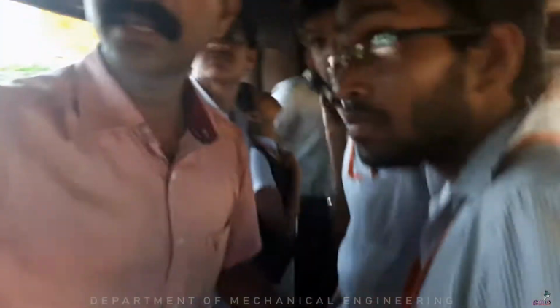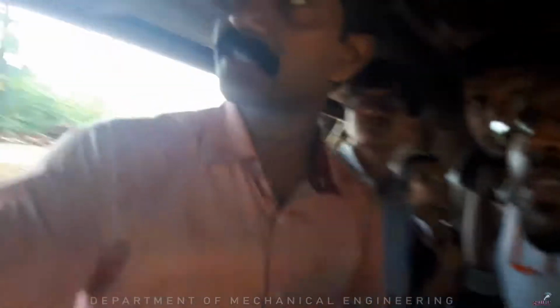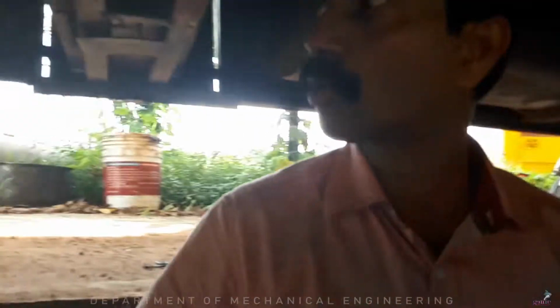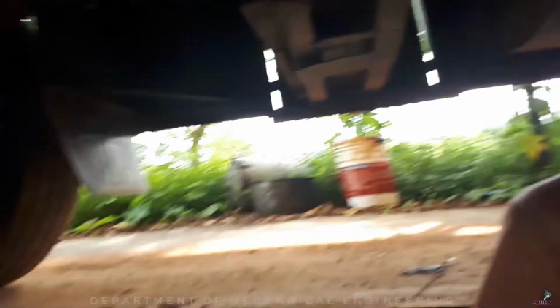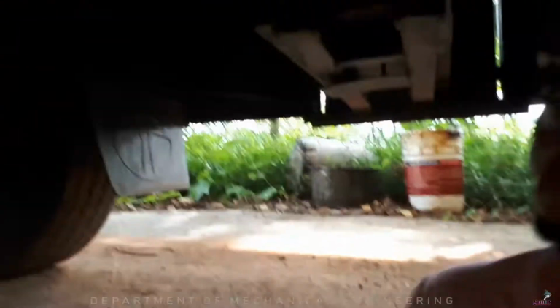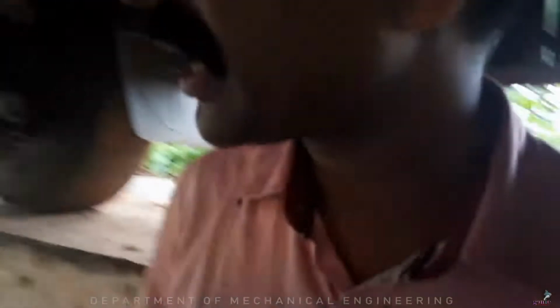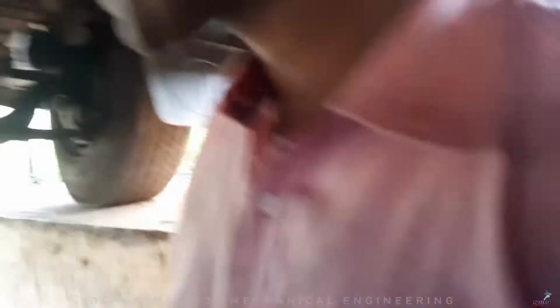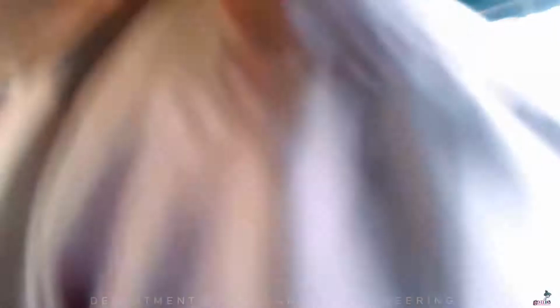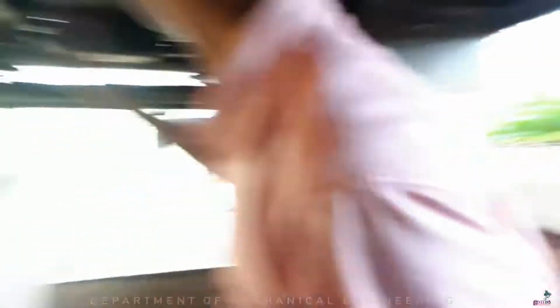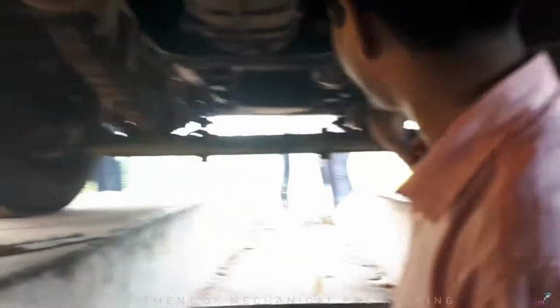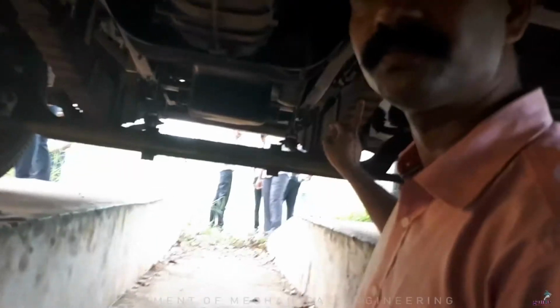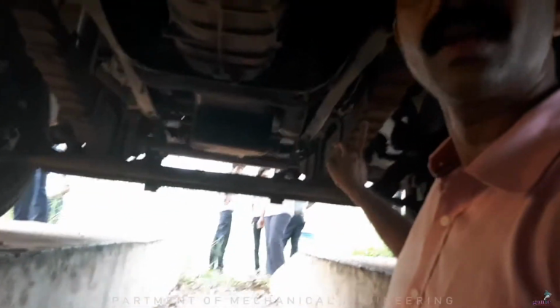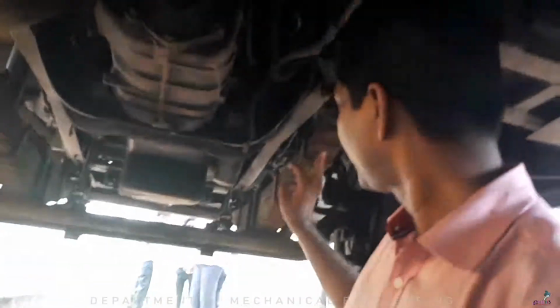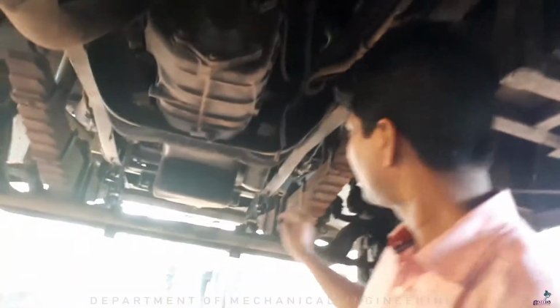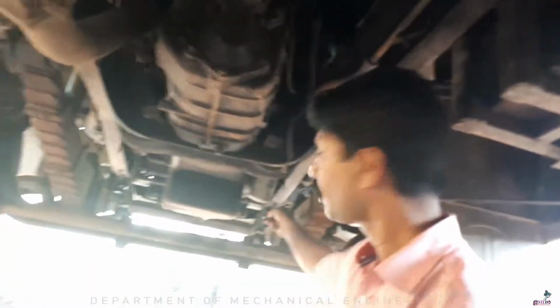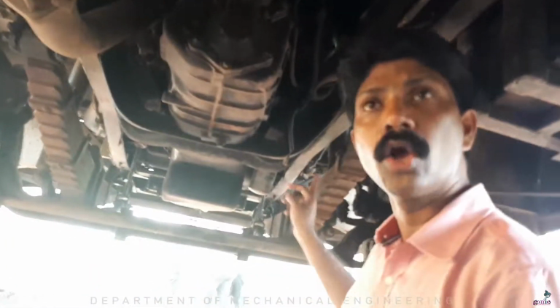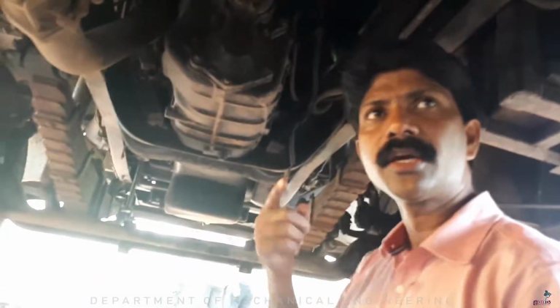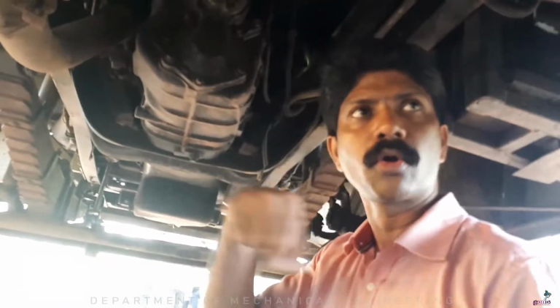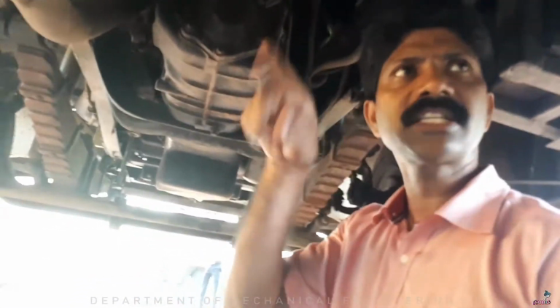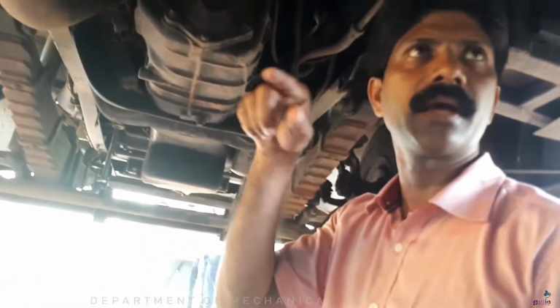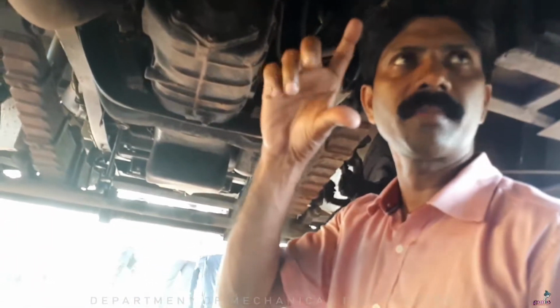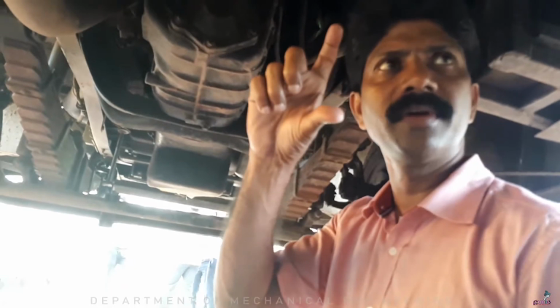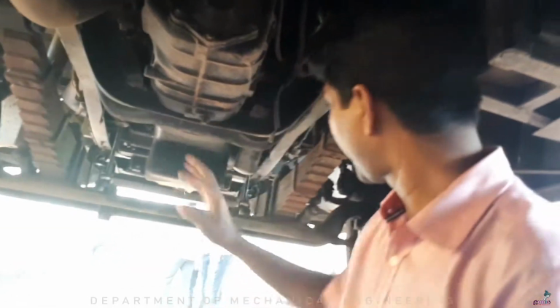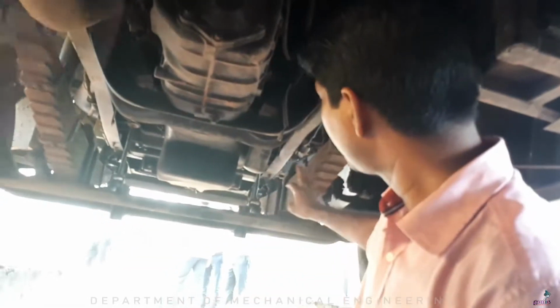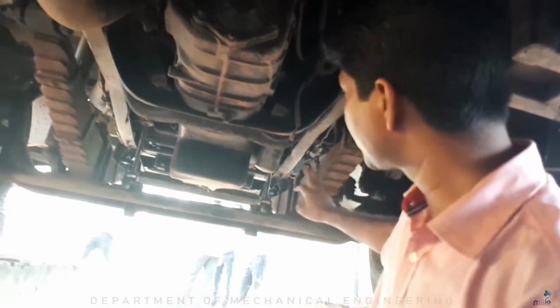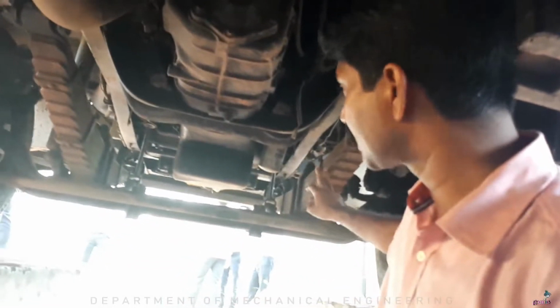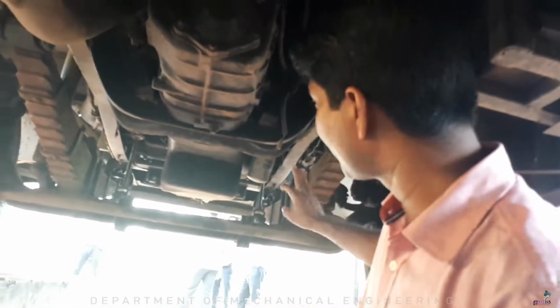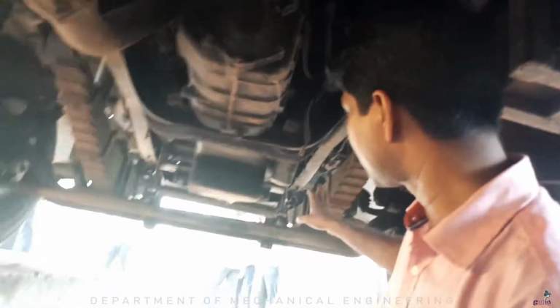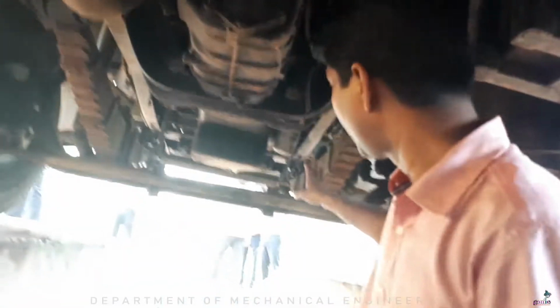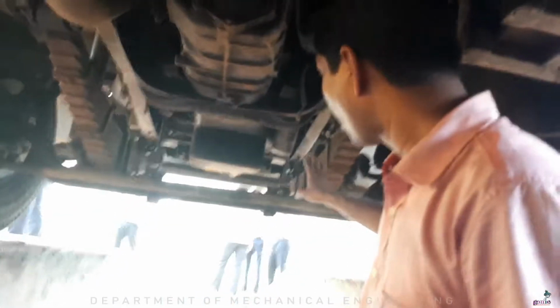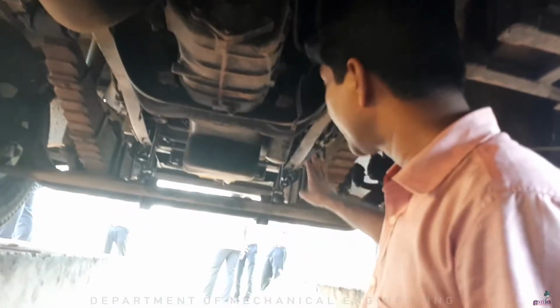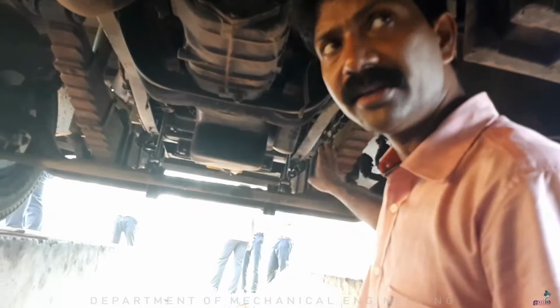Now we're talking about the leaf spring suspension system. This is the leaf spring. The coil is a spring used on a two-wheeler. This is the leaf spring suspension system.